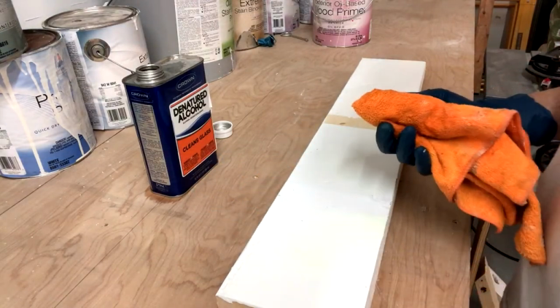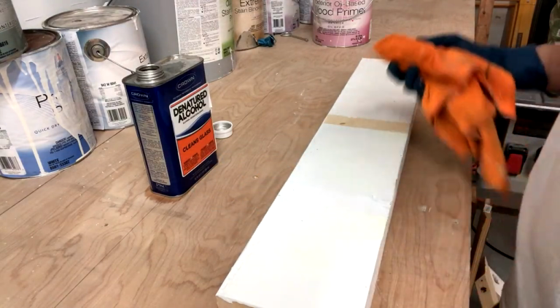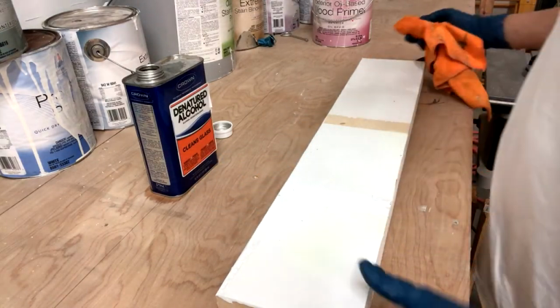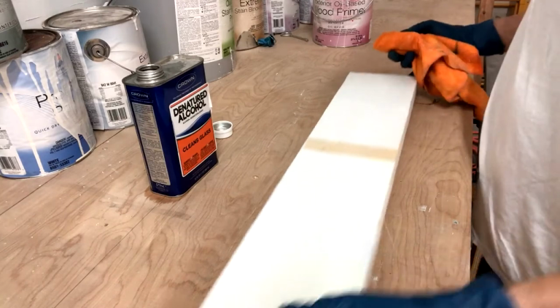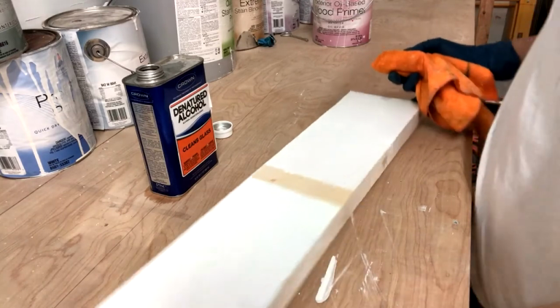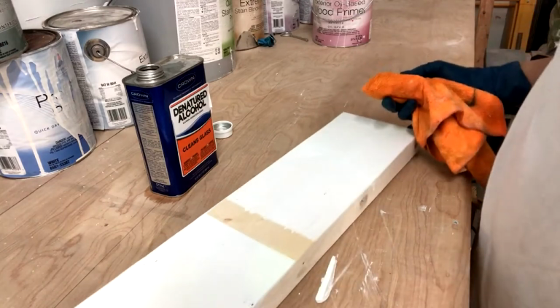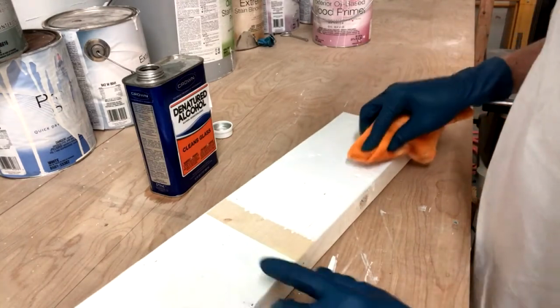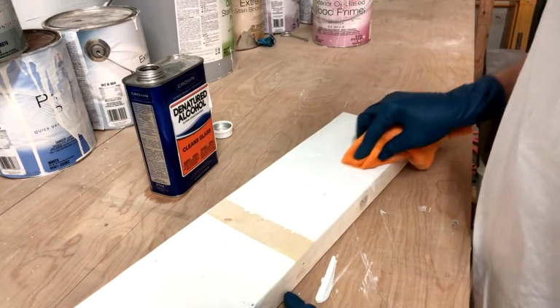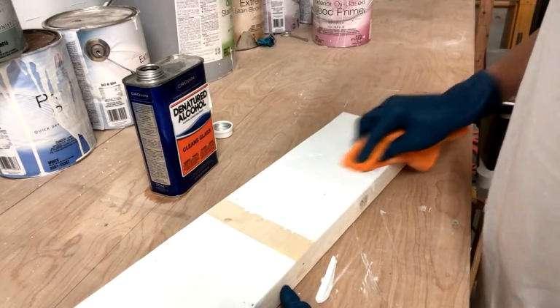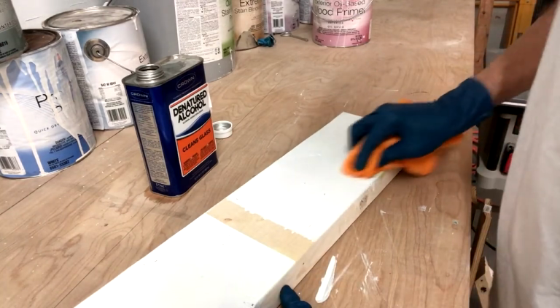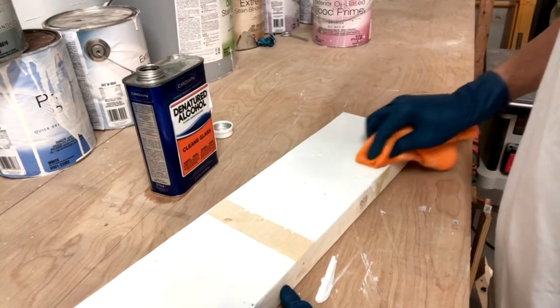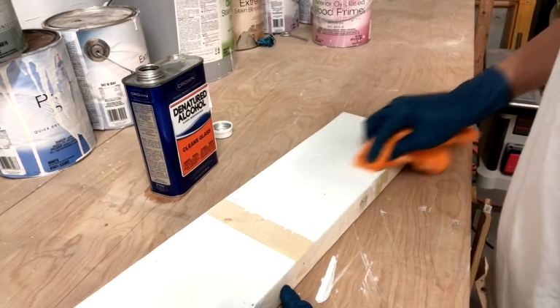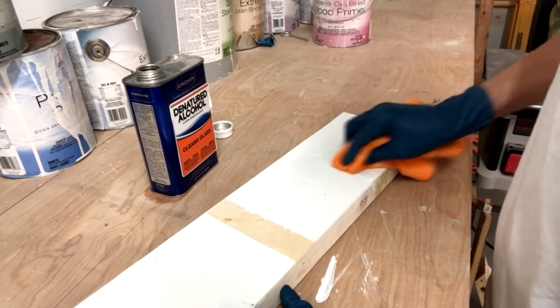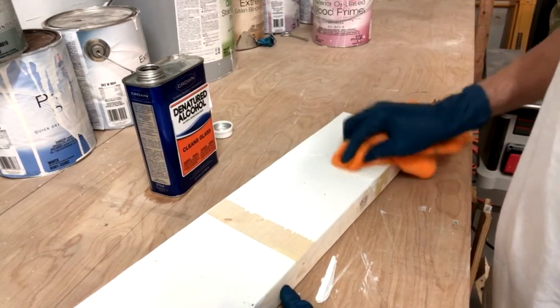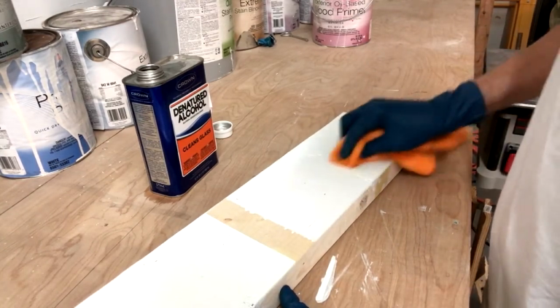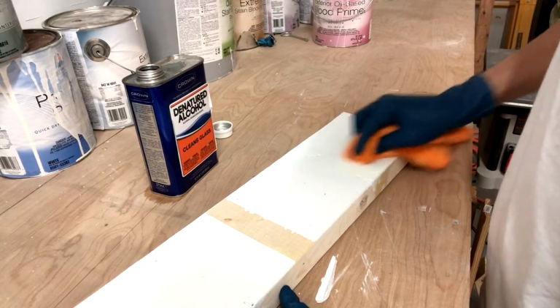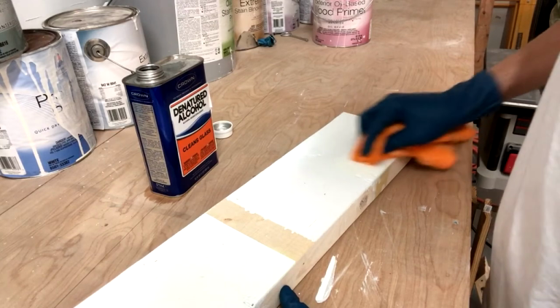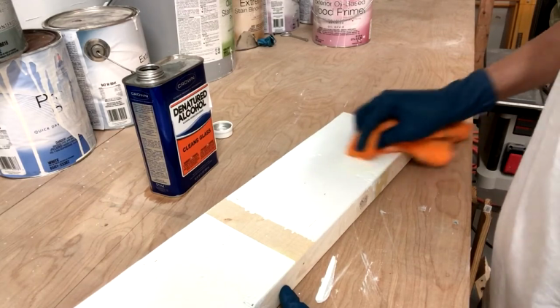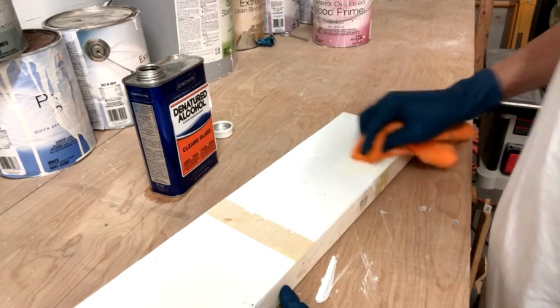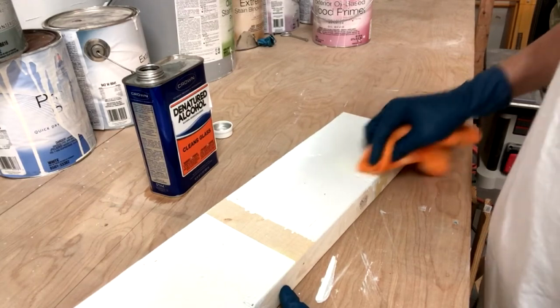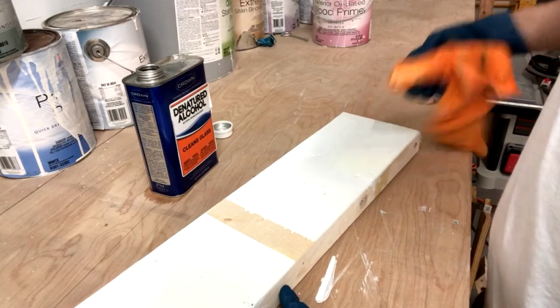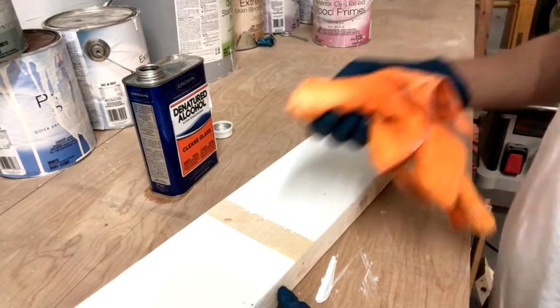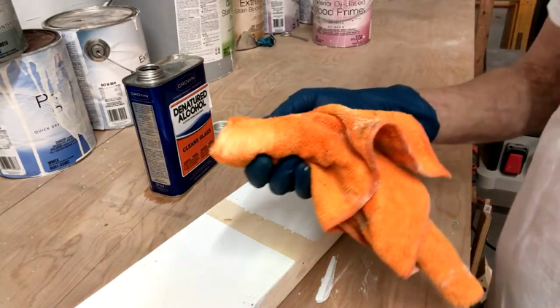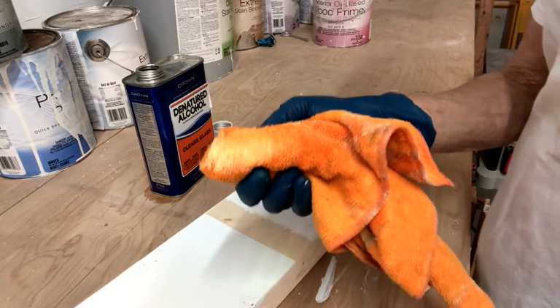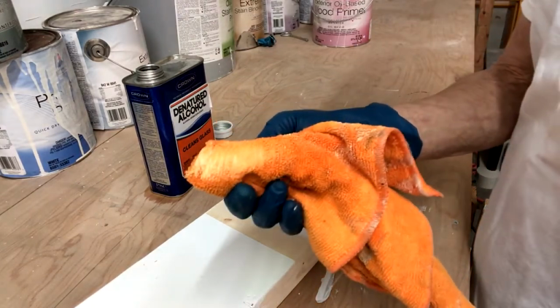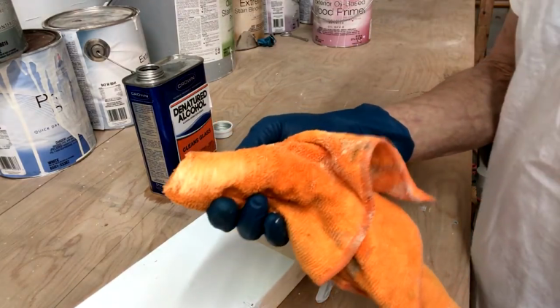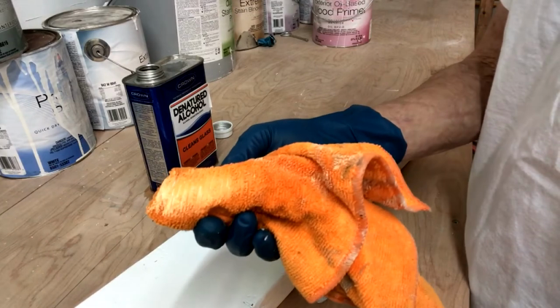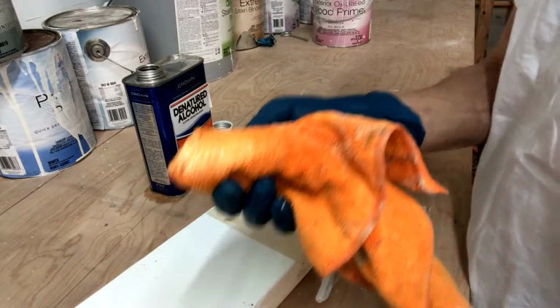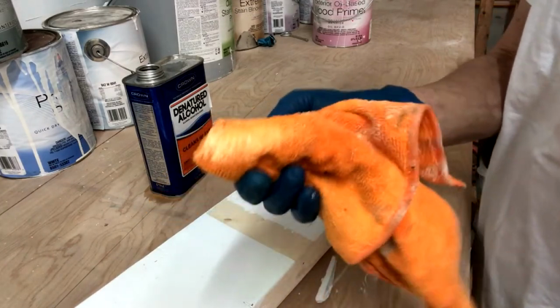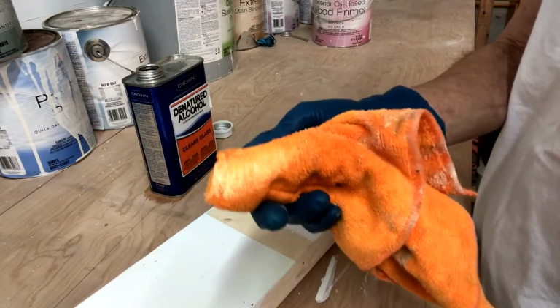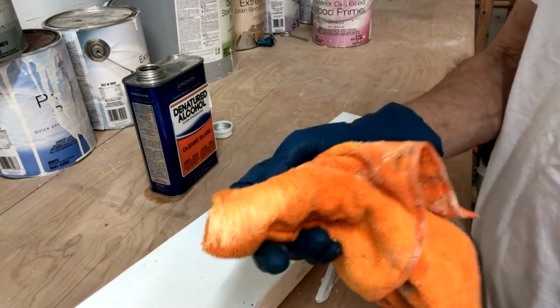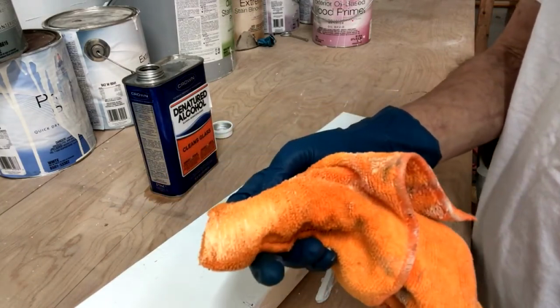Now when we go ahead and rub on this section, you can see the paint is actually coming off. That's what will happen if the paint is latex.